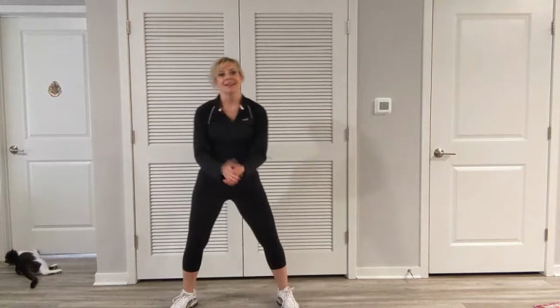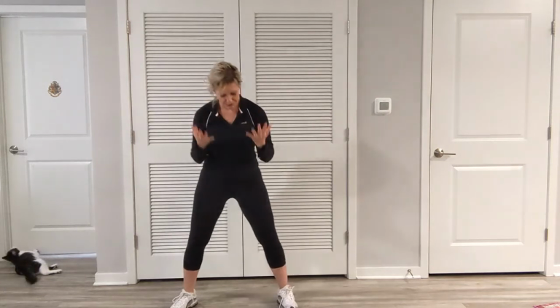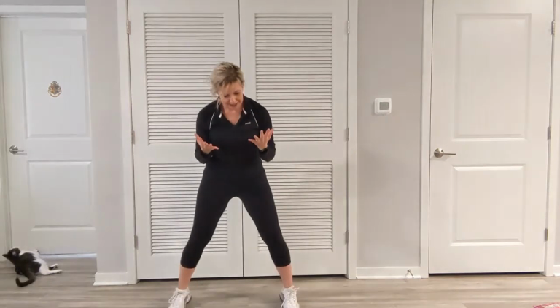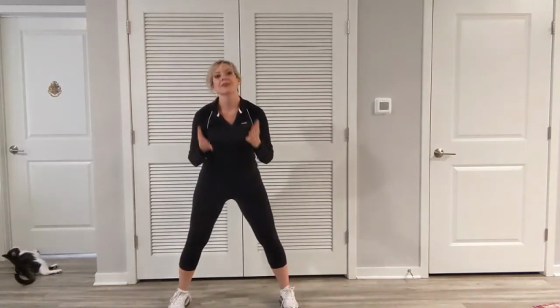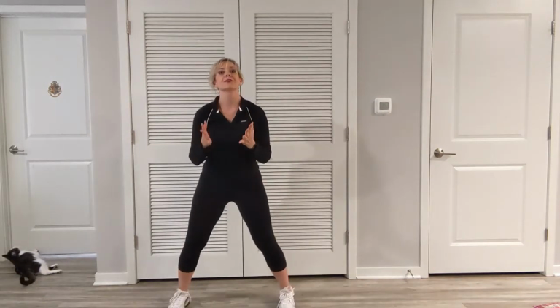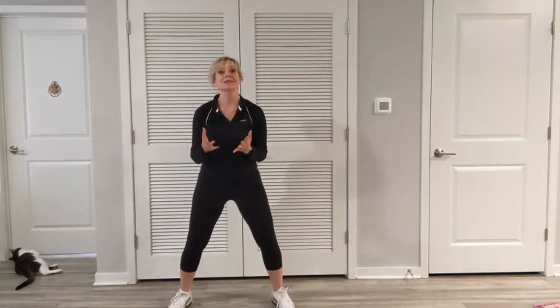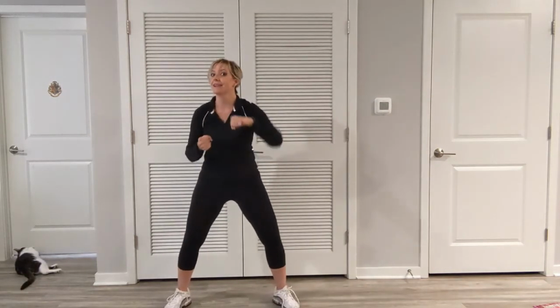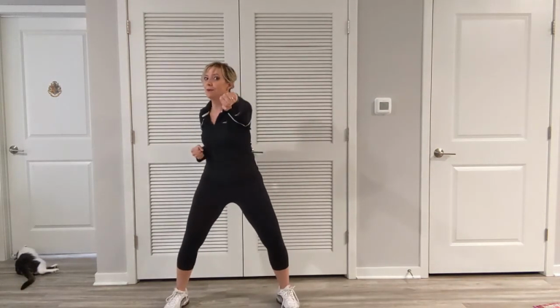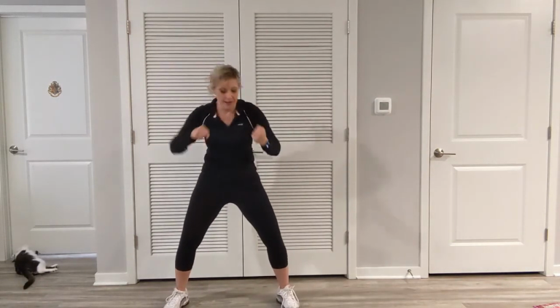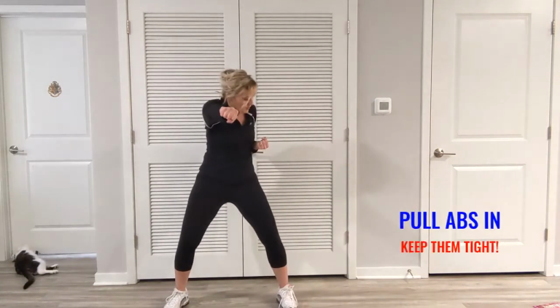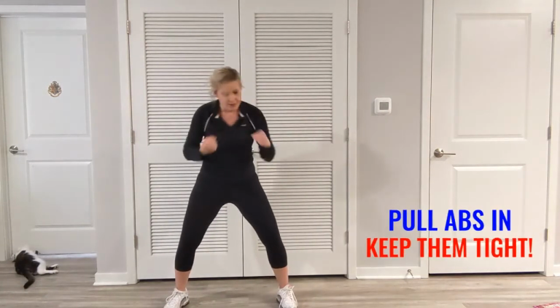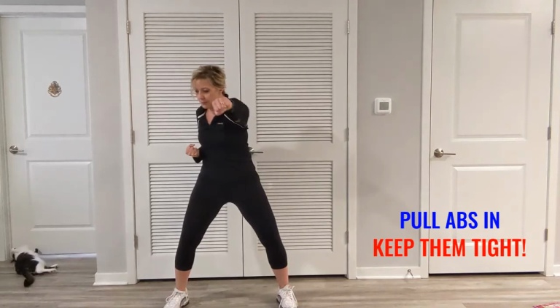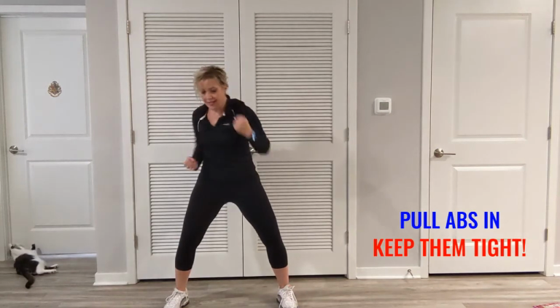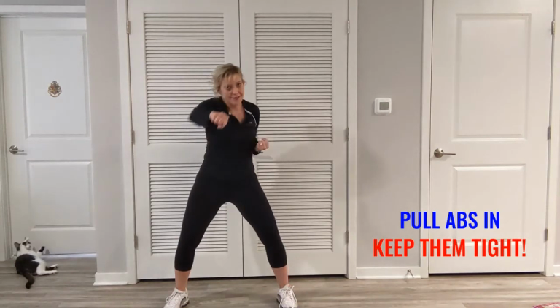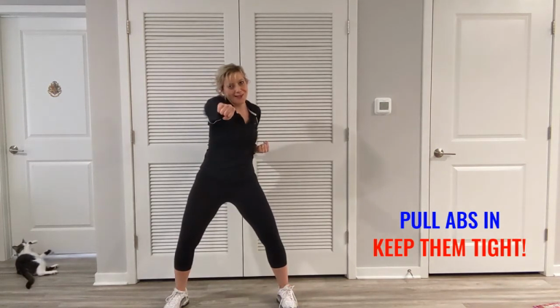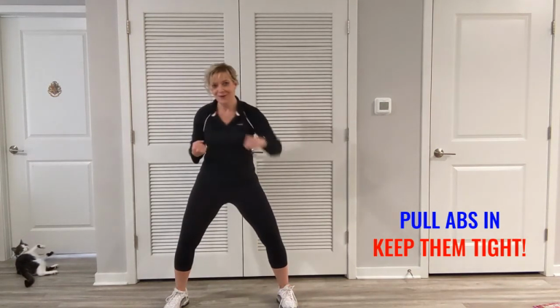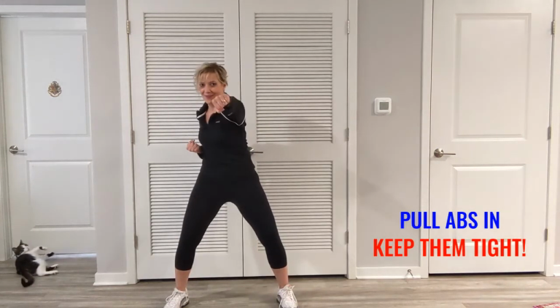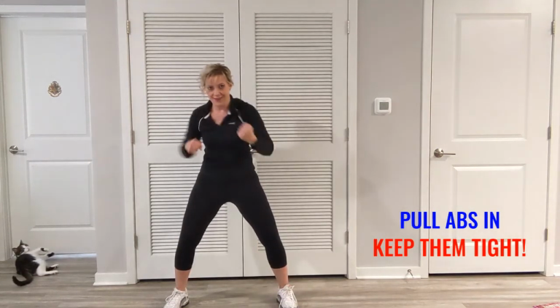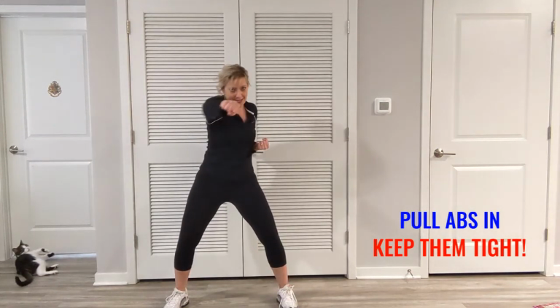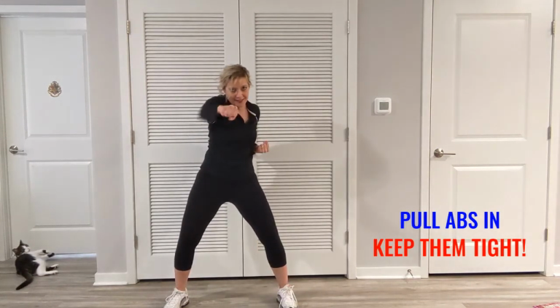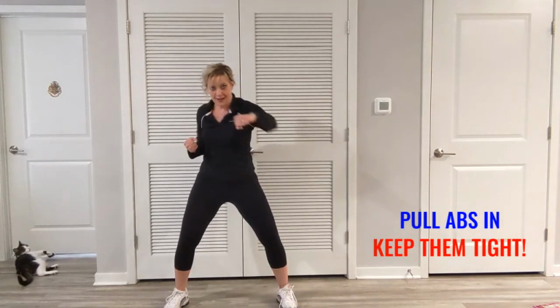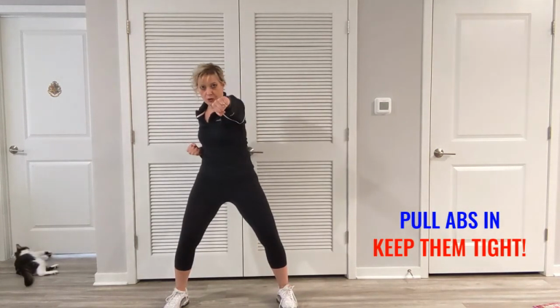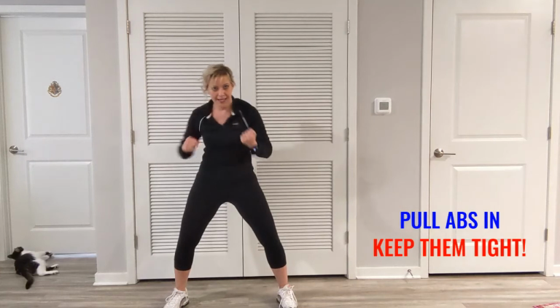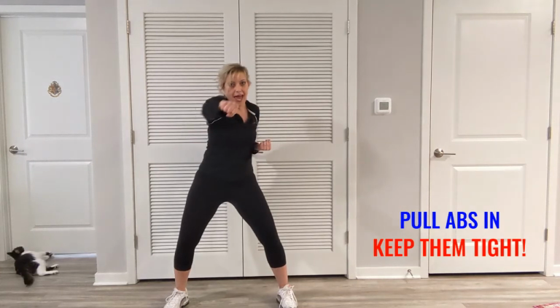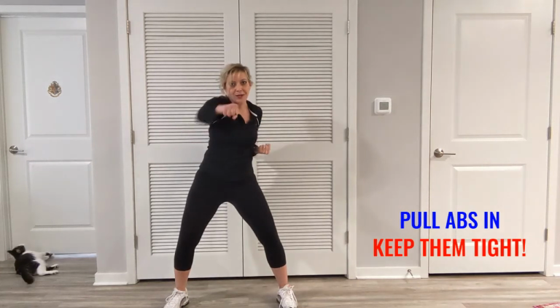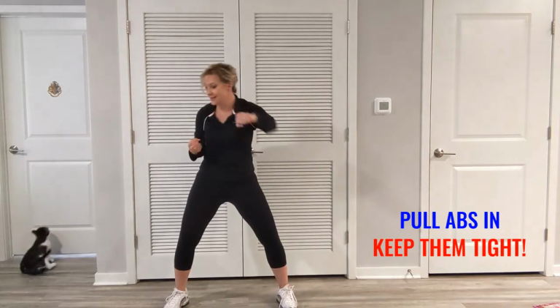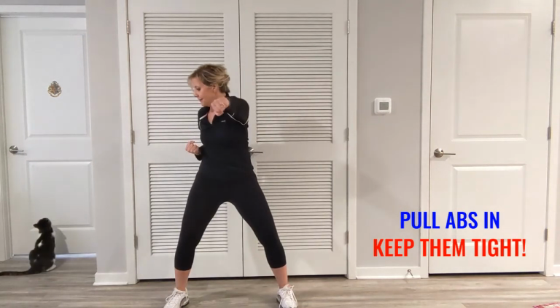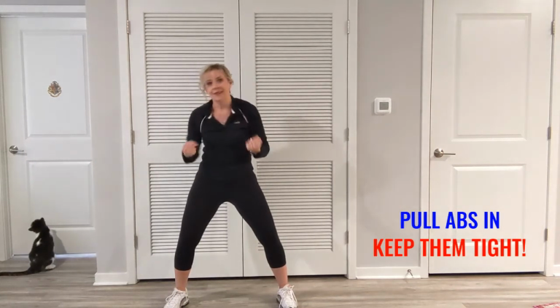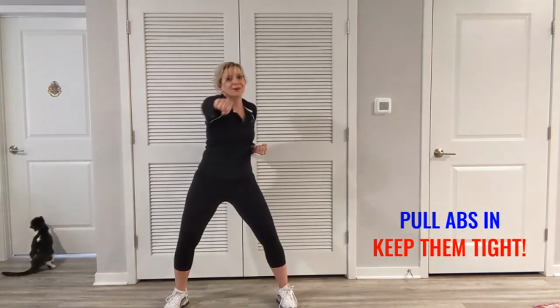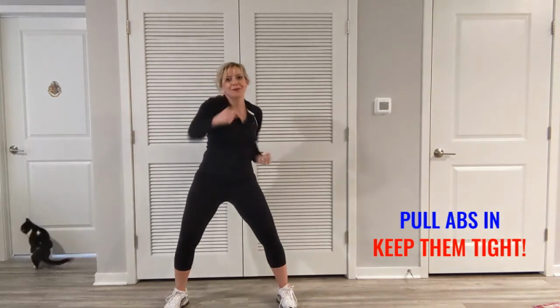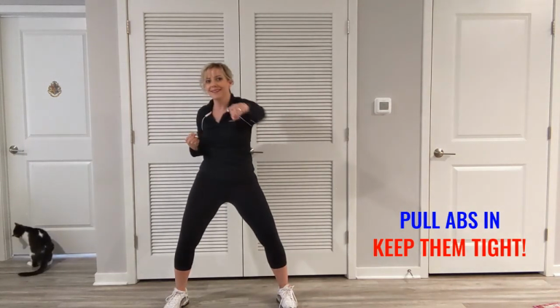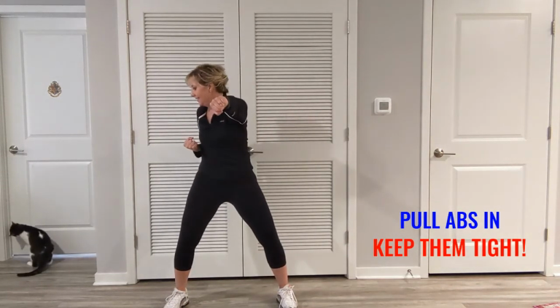We're going to twist and add a little bit of a punch. So we're bringing it in nice and slow. And in. I'm rotating at the waist, keeping those obliques engaged.